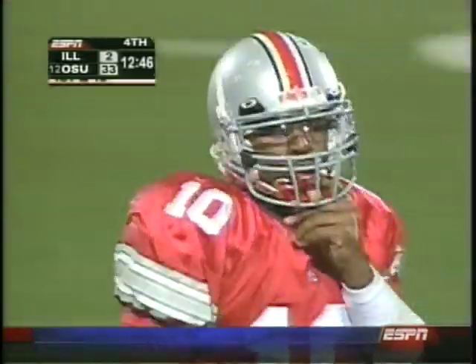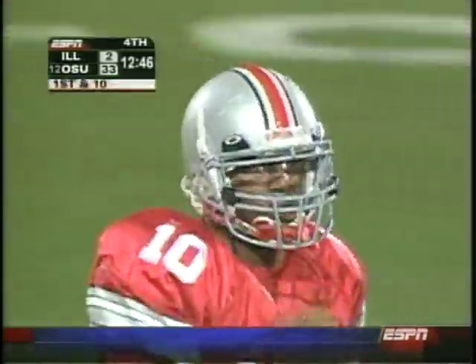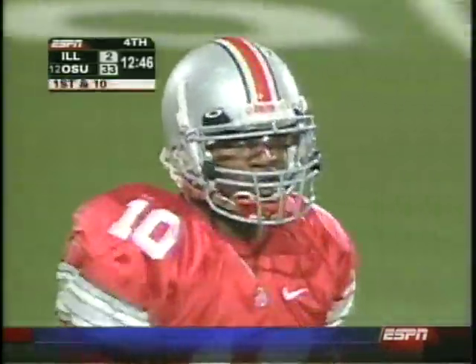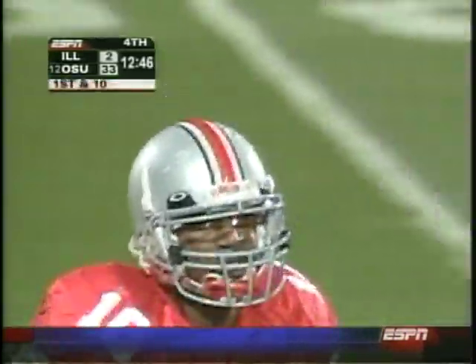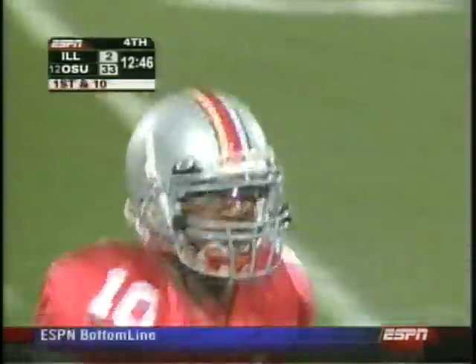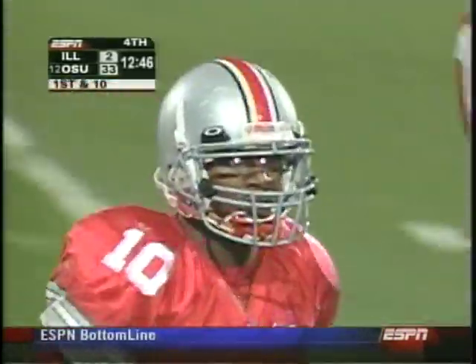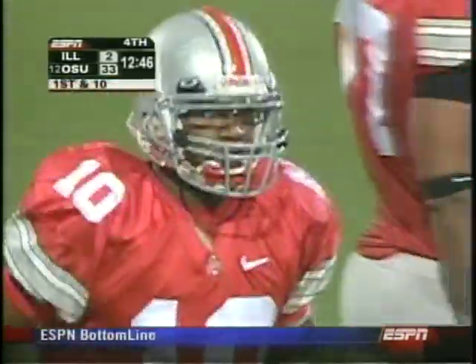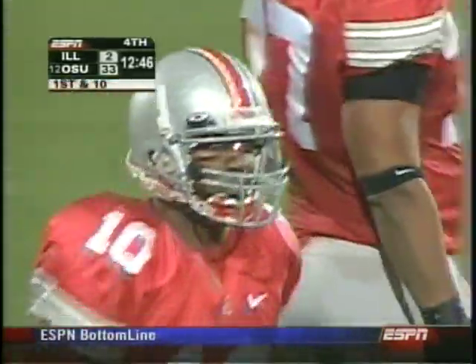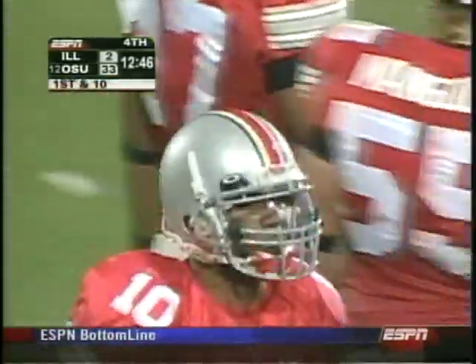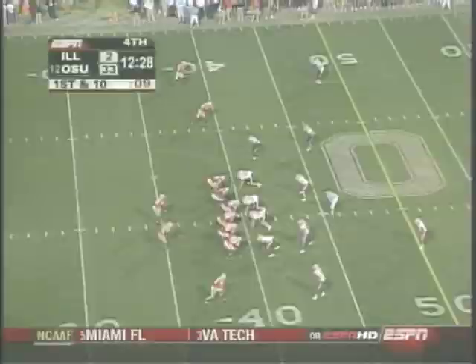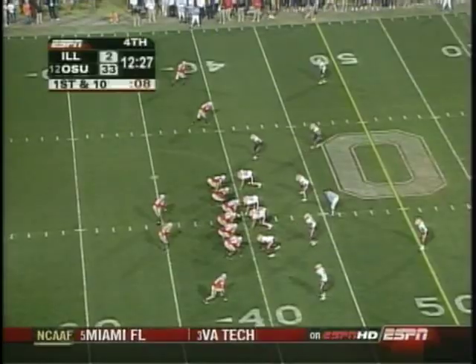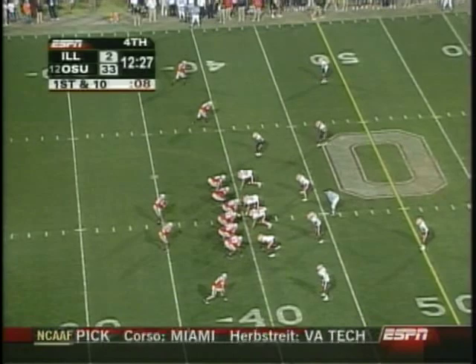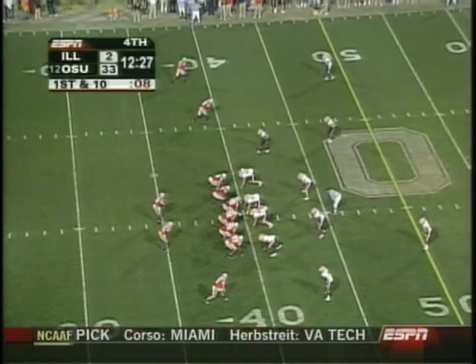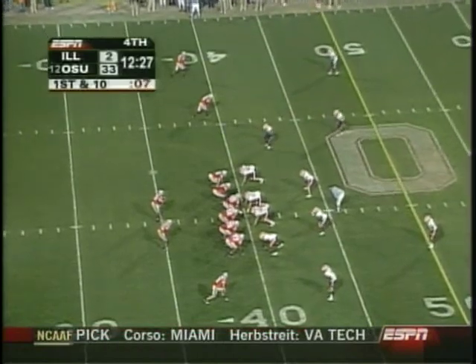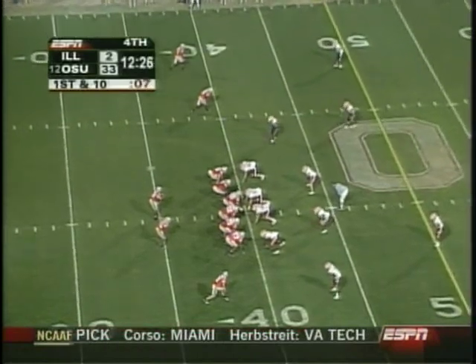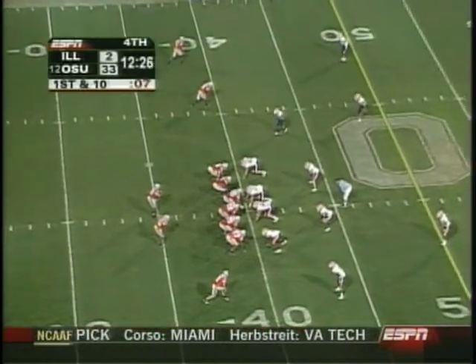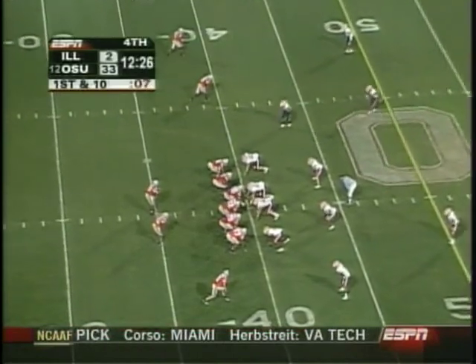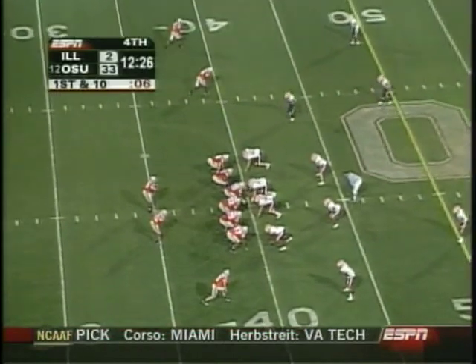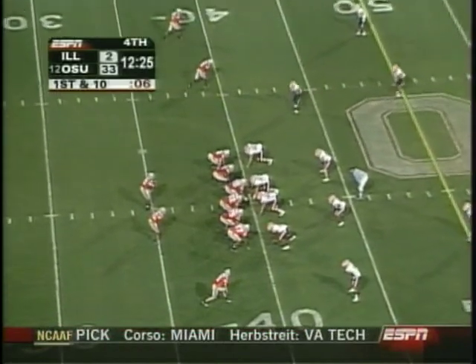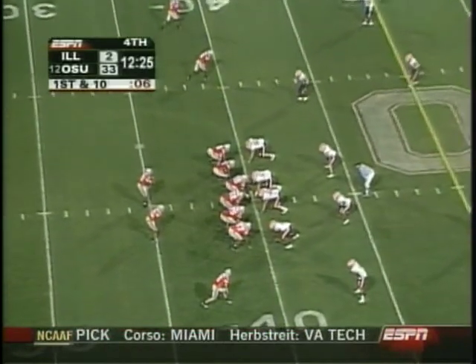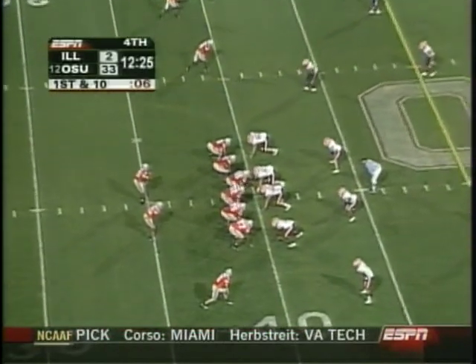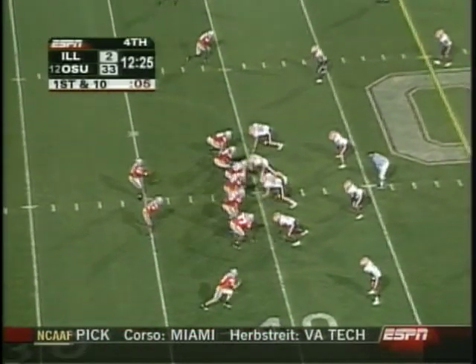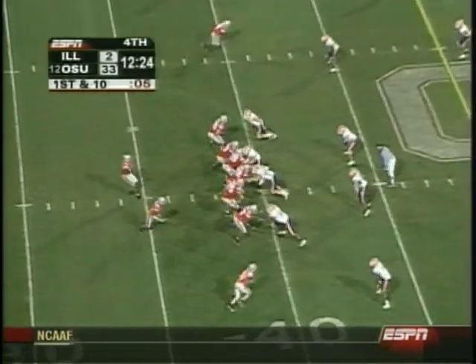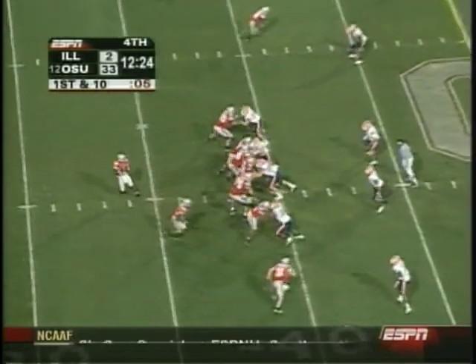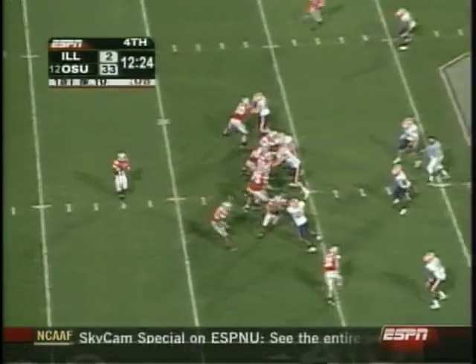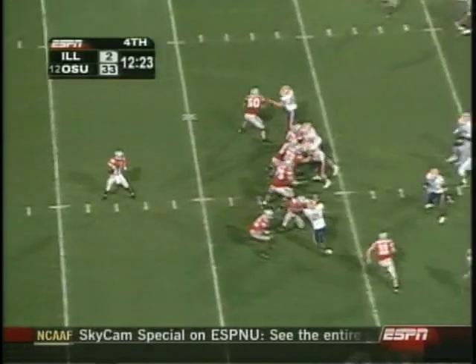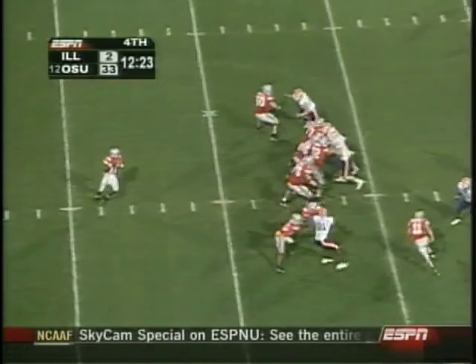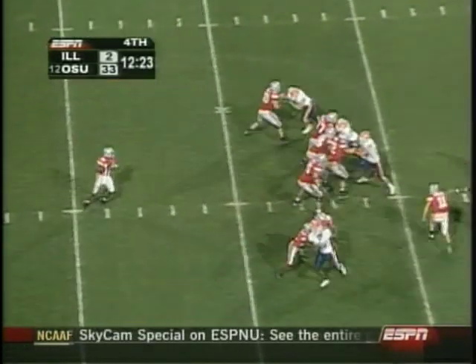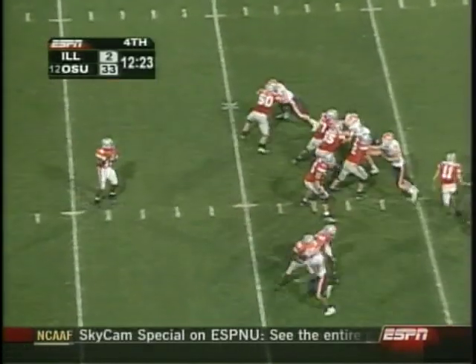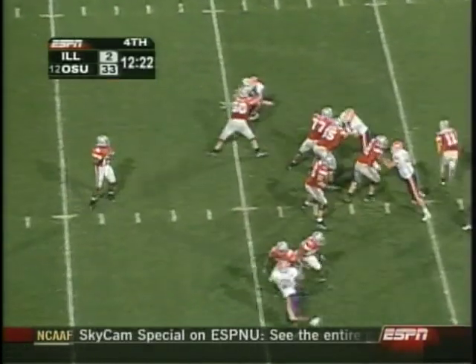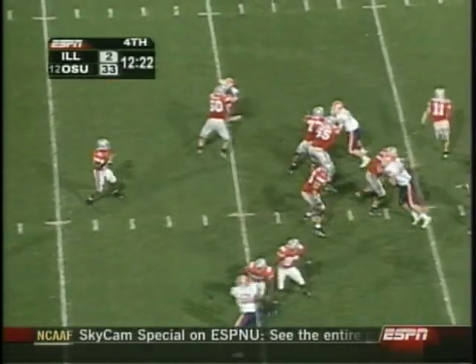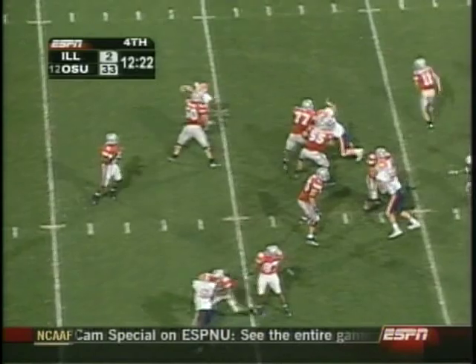He gets out to the 40 yard line. Hines up wide left side, onside Santonio Holmes. Up 33 to 2.